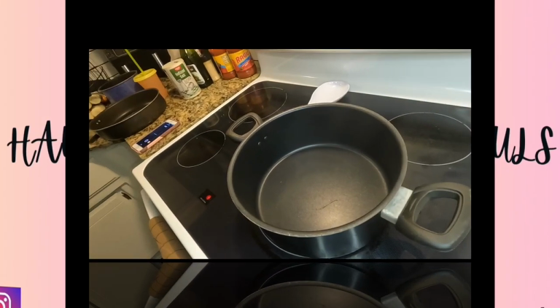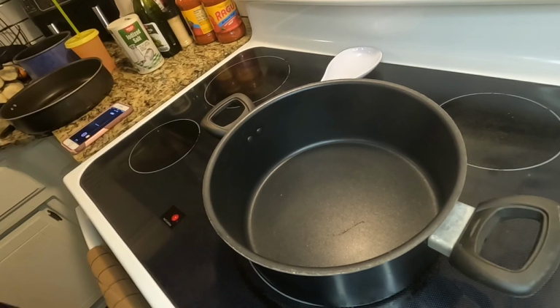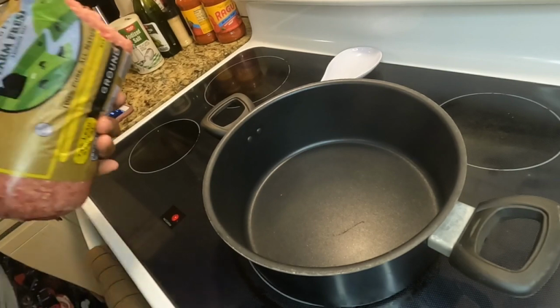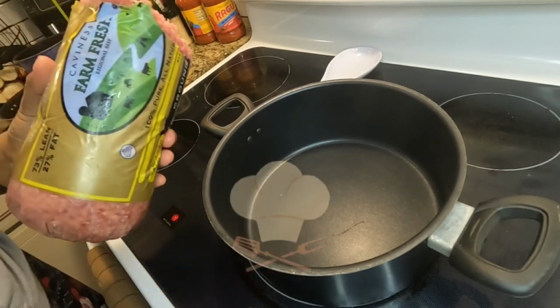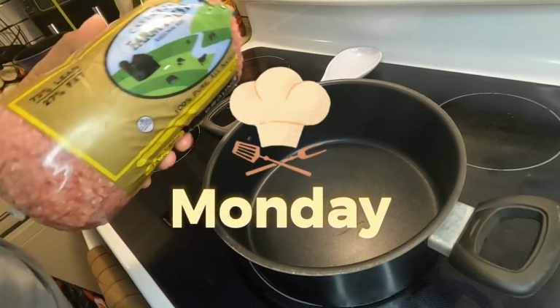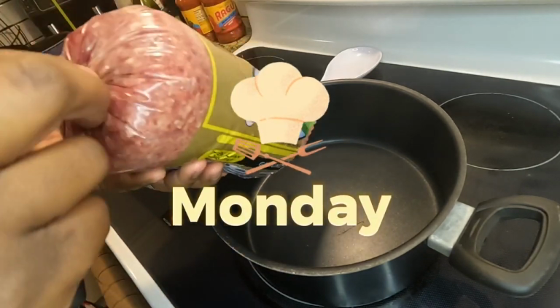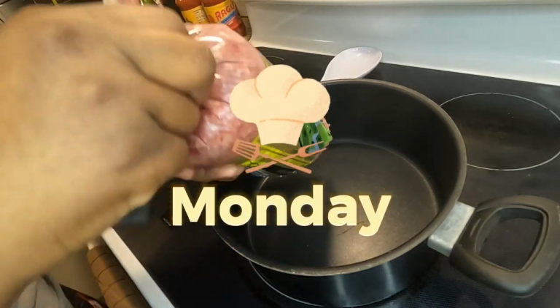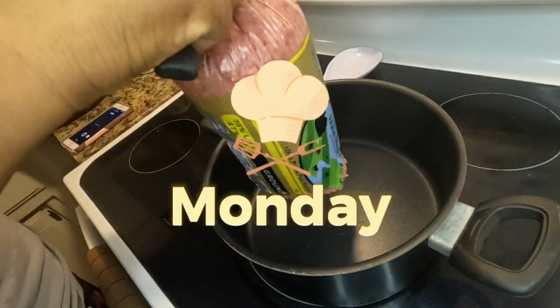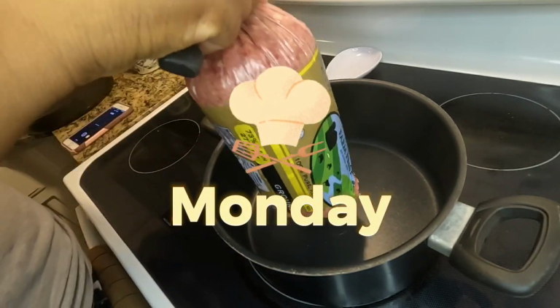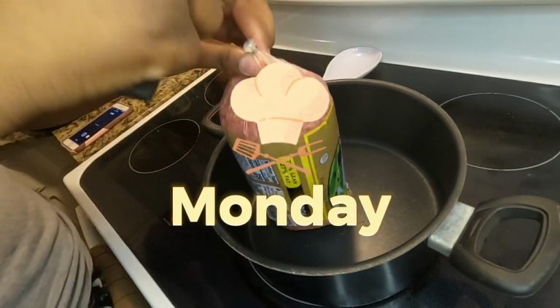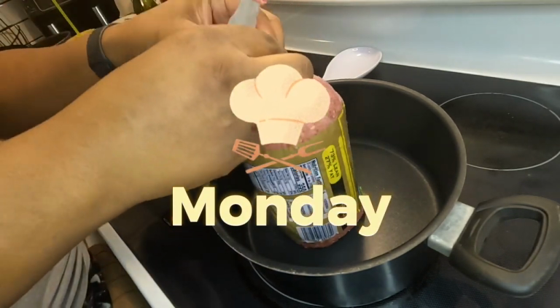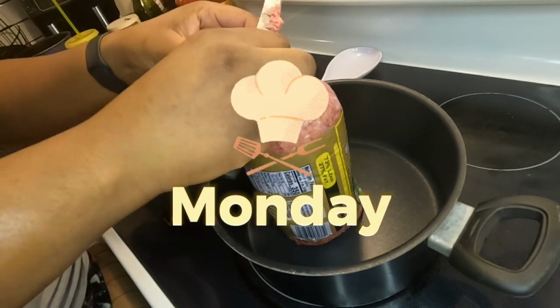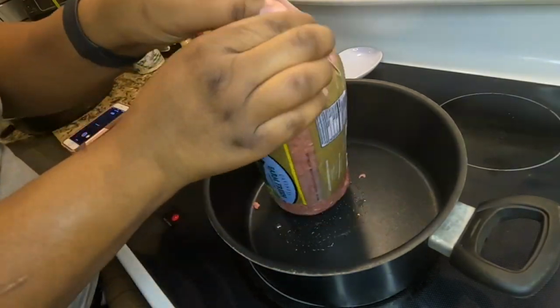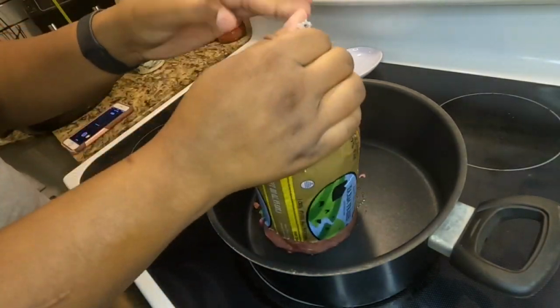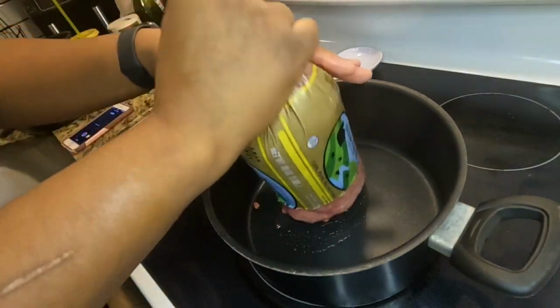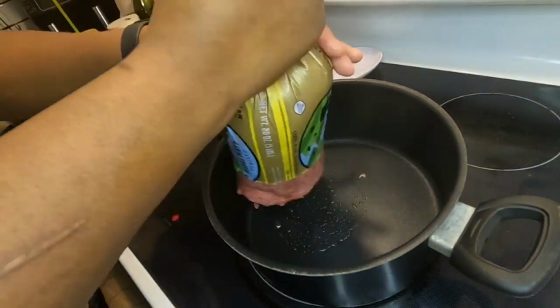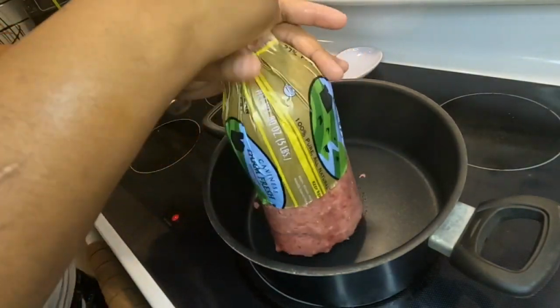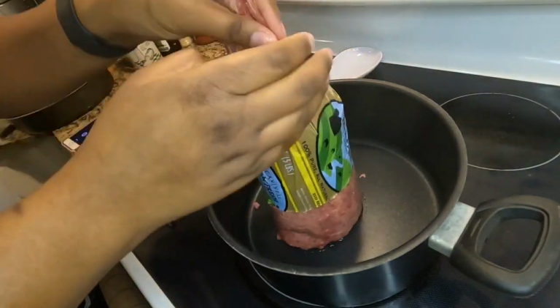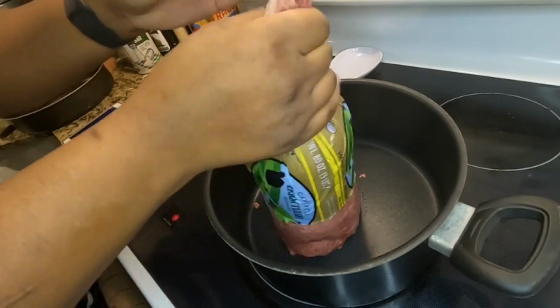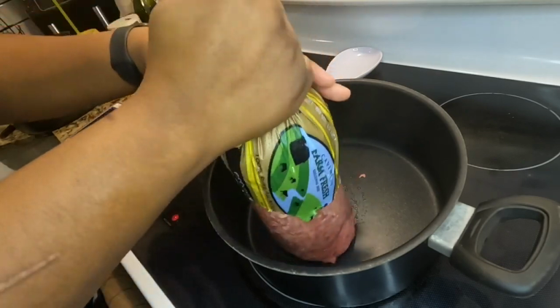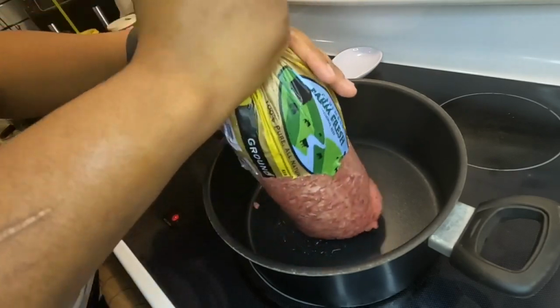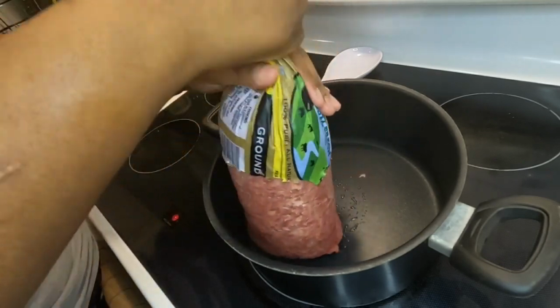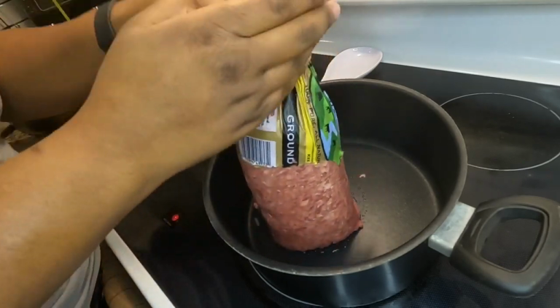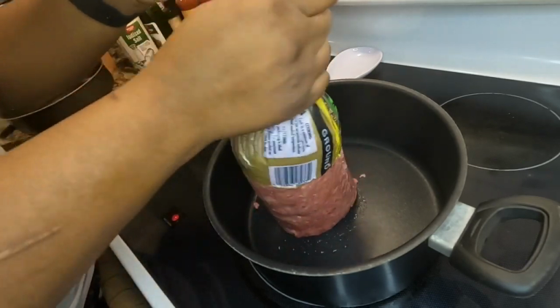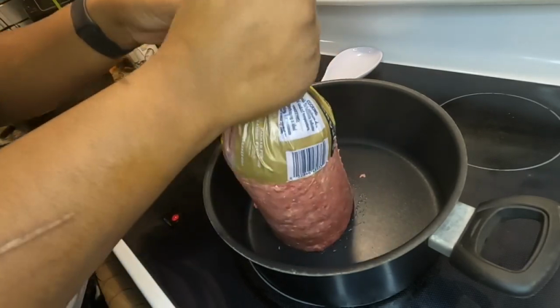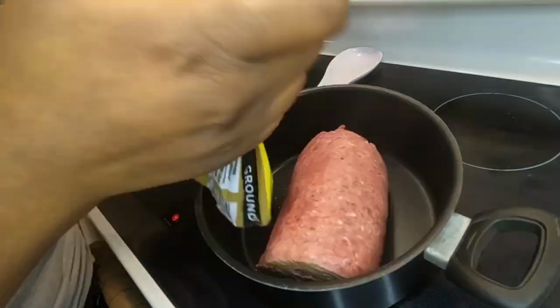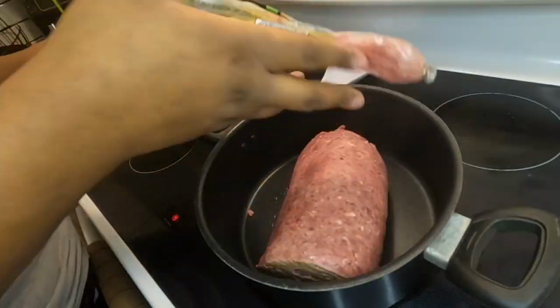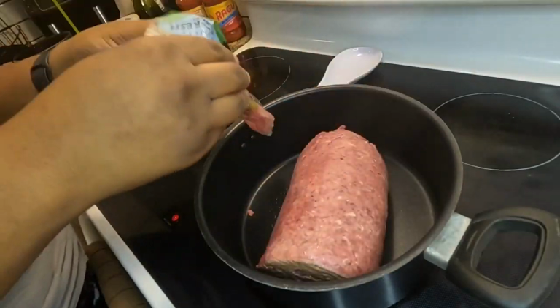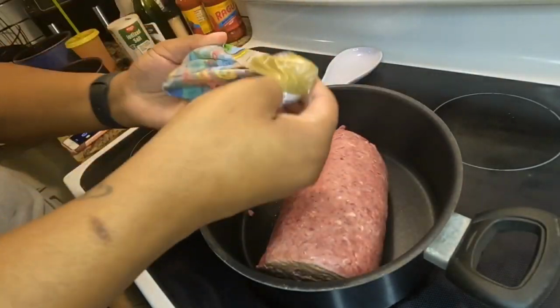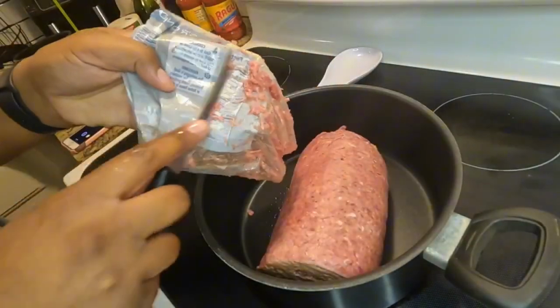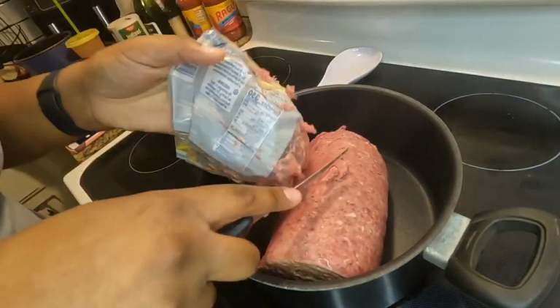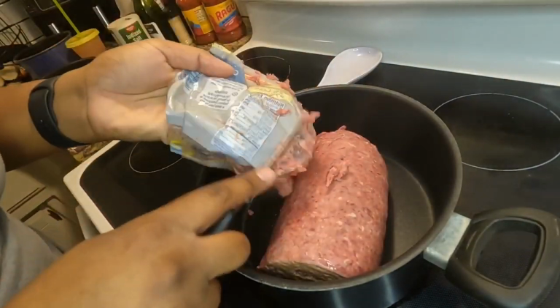Hey friends, welcome back to another video. This week I'm going to be showing you guys what I cook for my family in a full week. Starting out with Monday, I'm beginning with this ground beef.